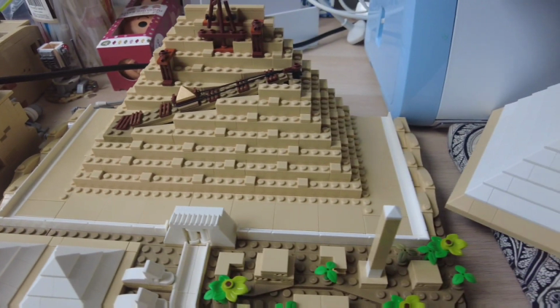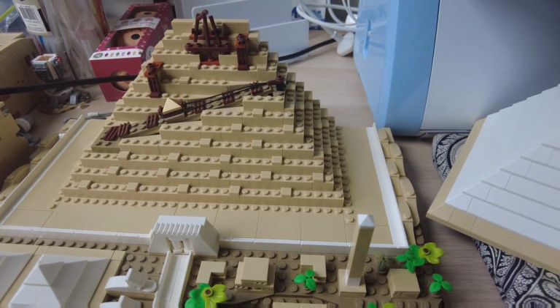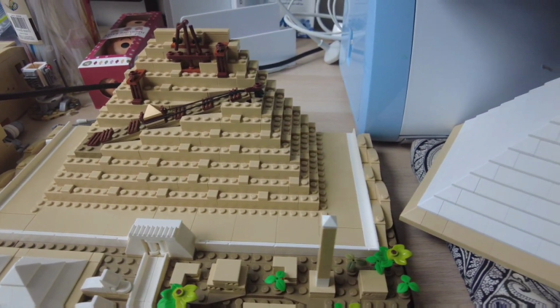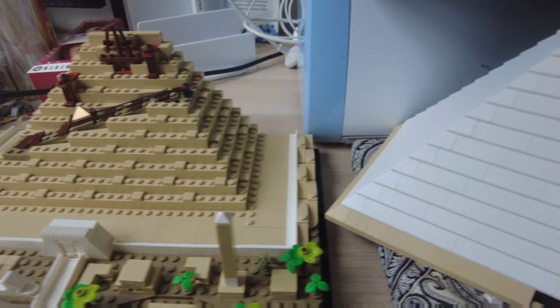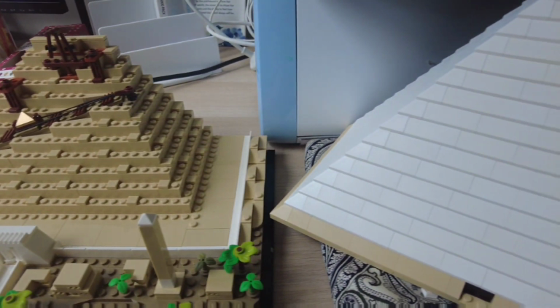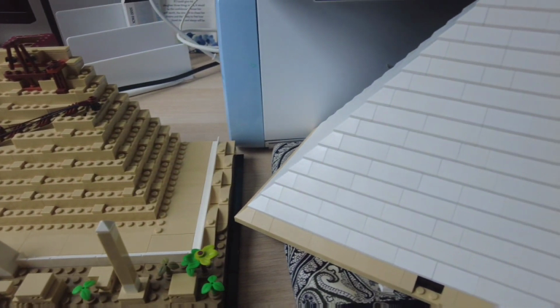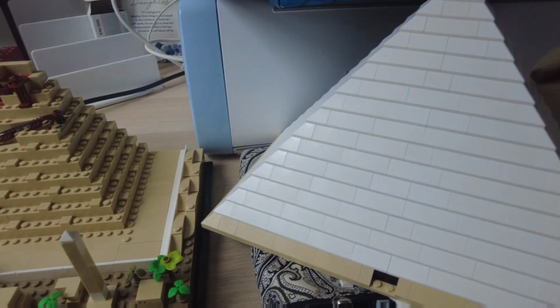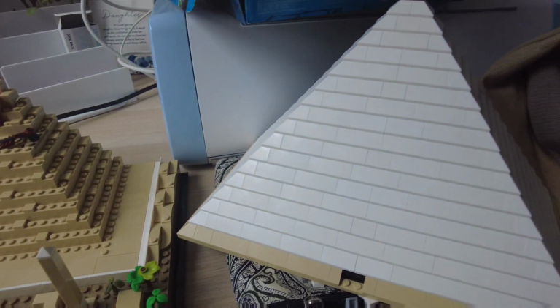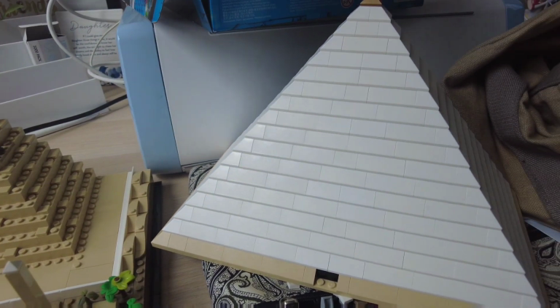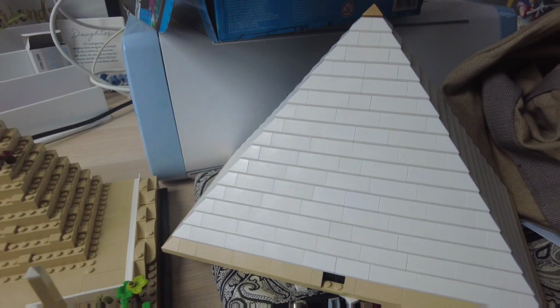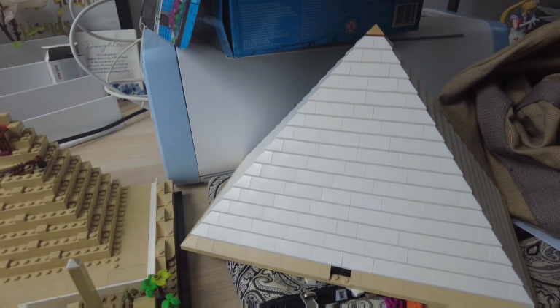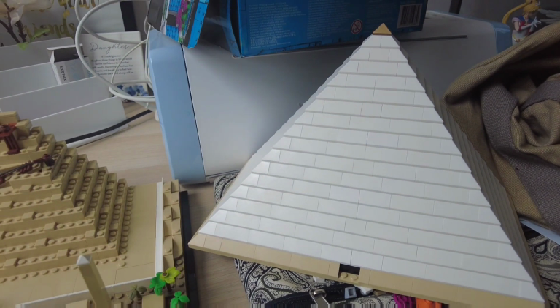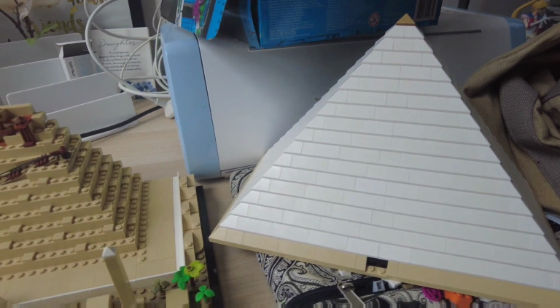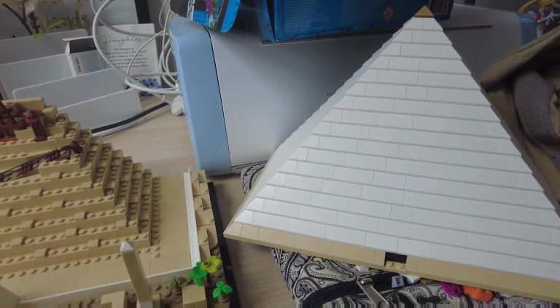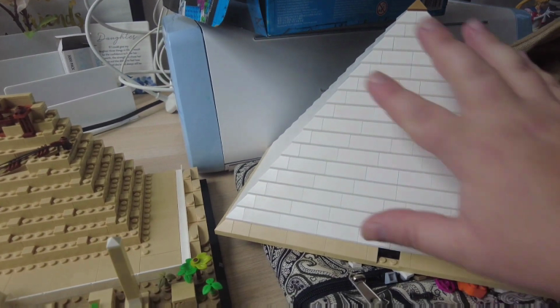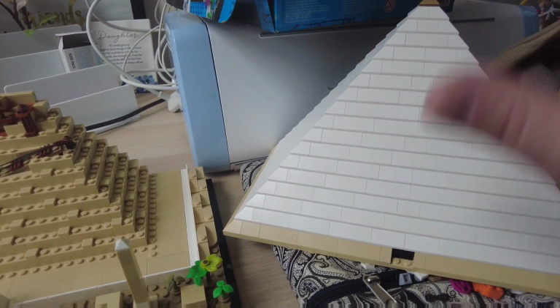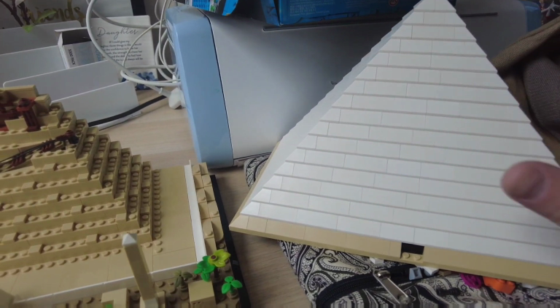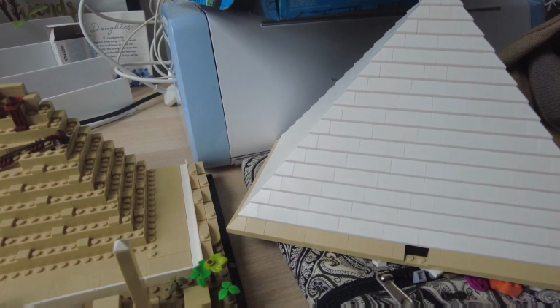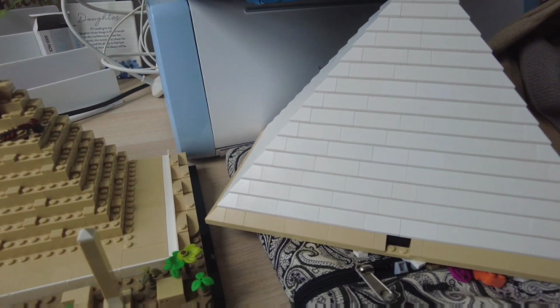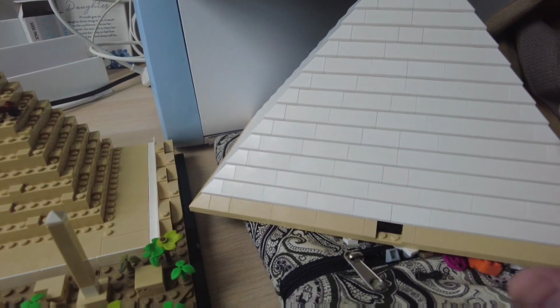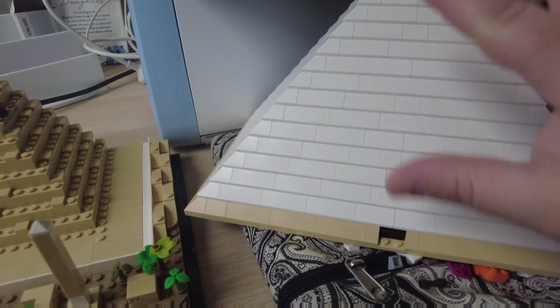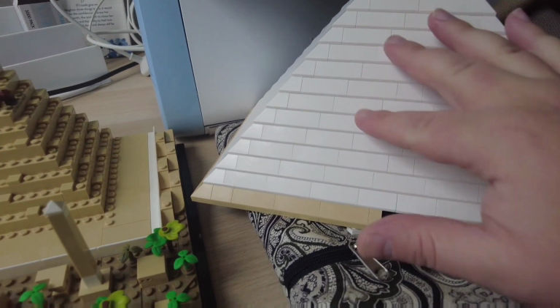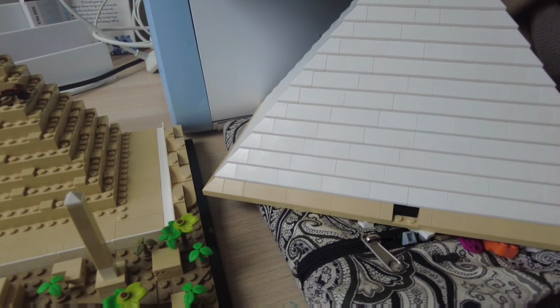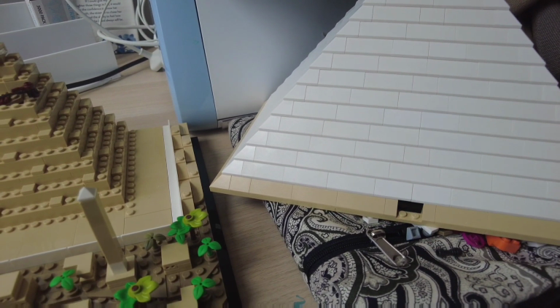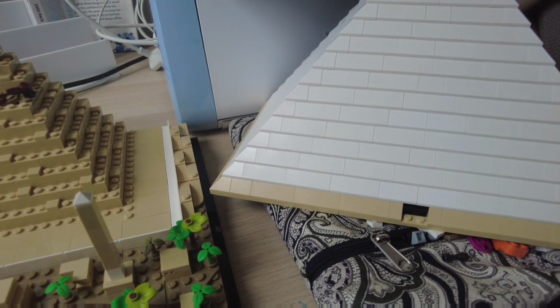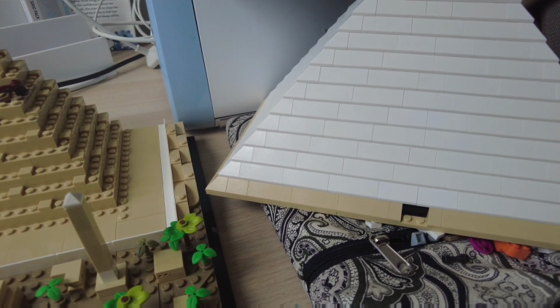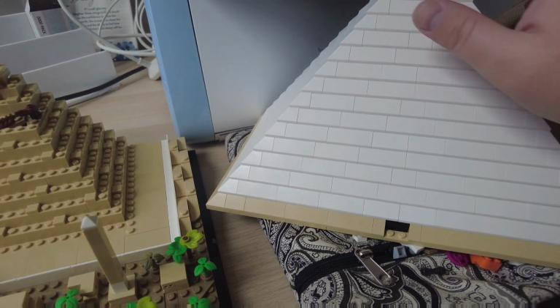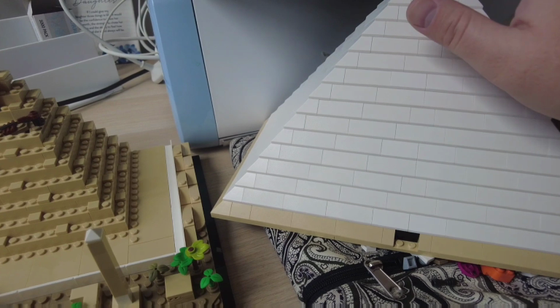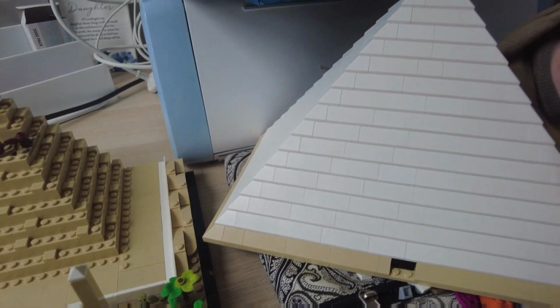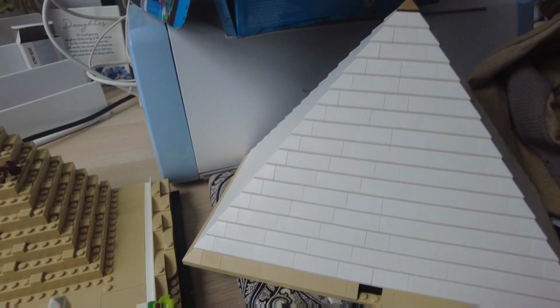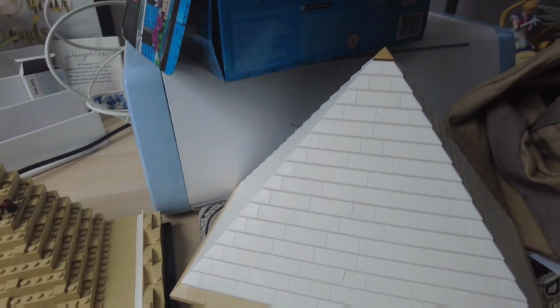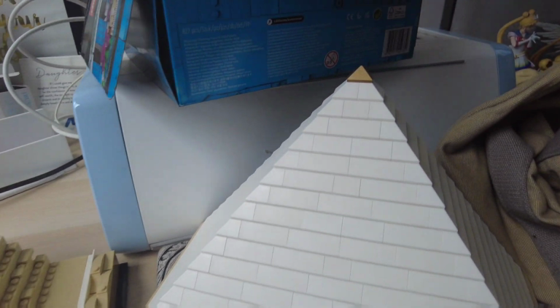And as I said, the cover for the pyramid — the pyramid itself — it's all white blocks and then a gold top.